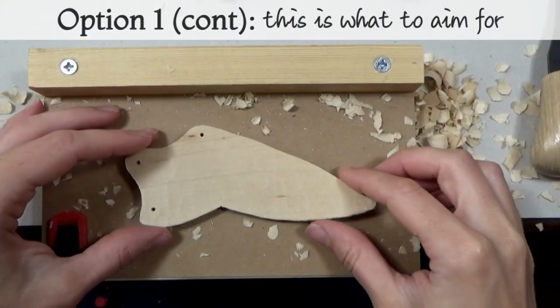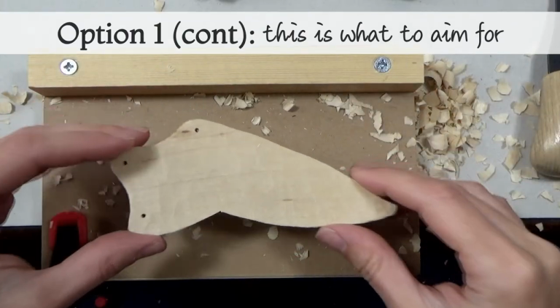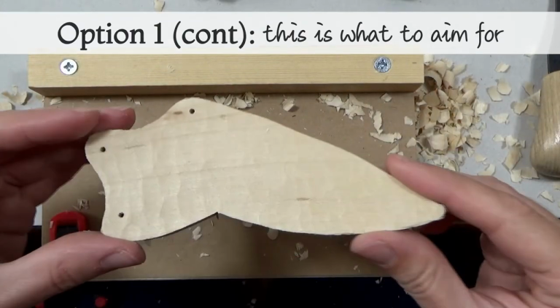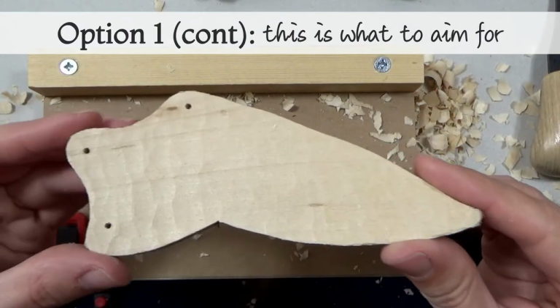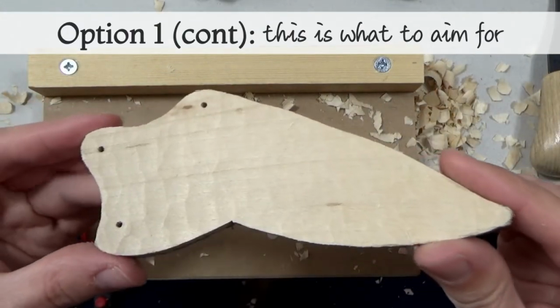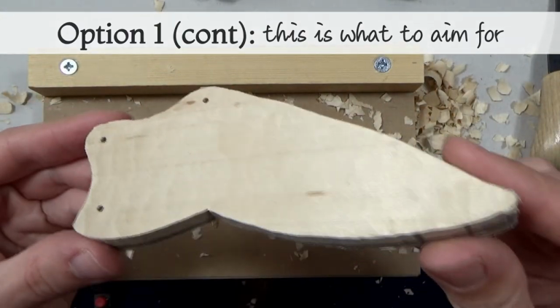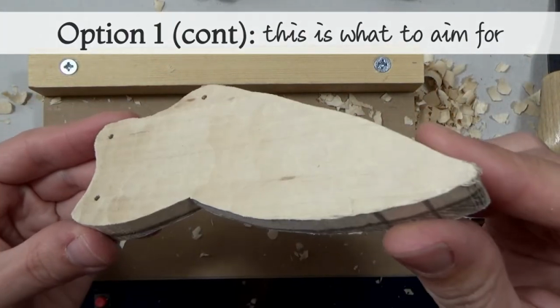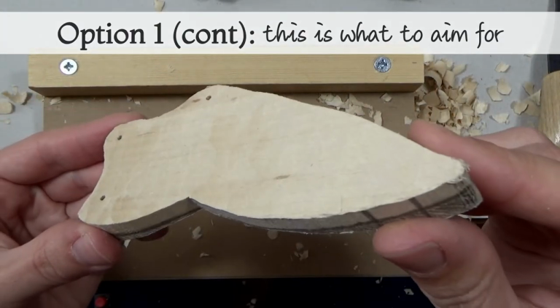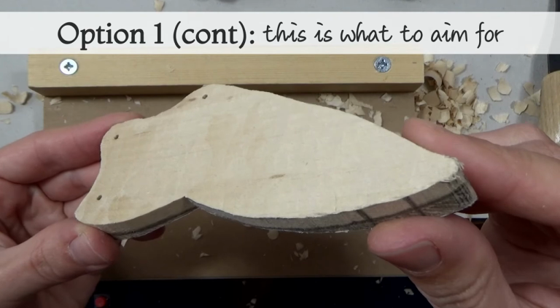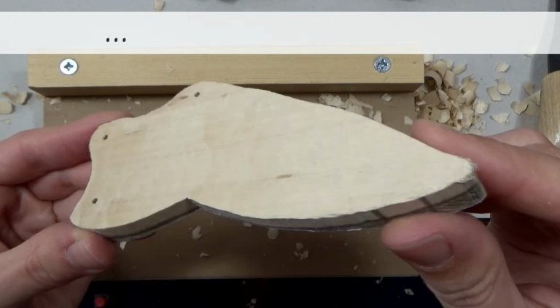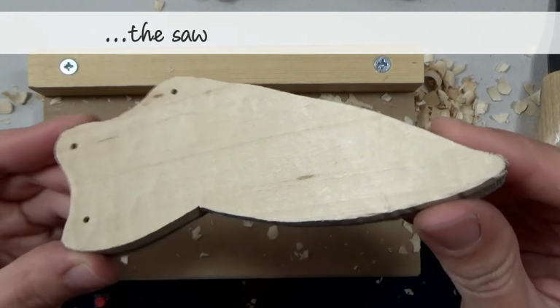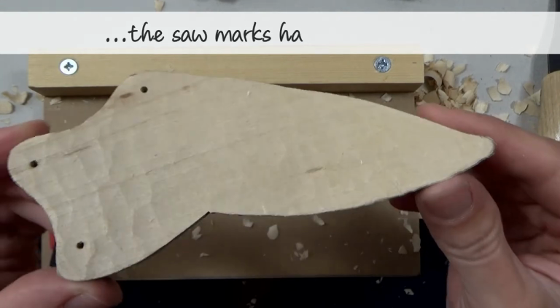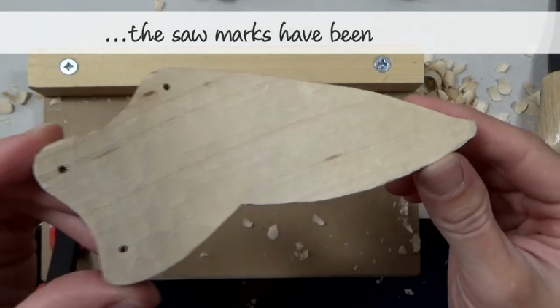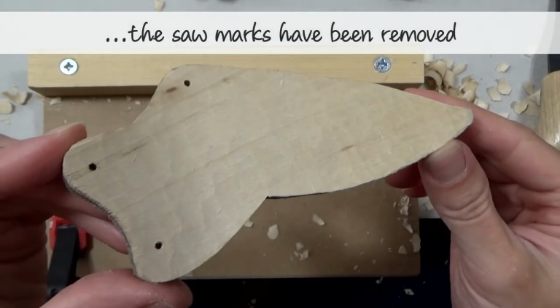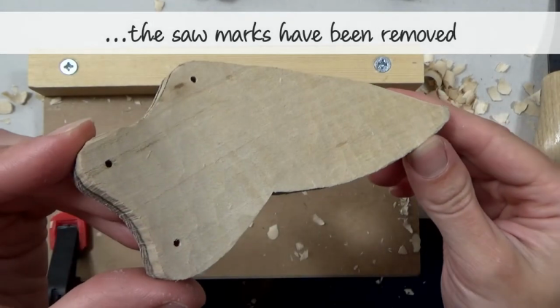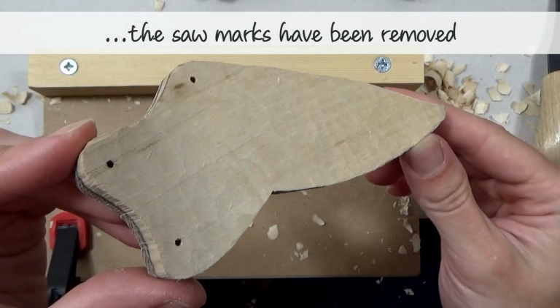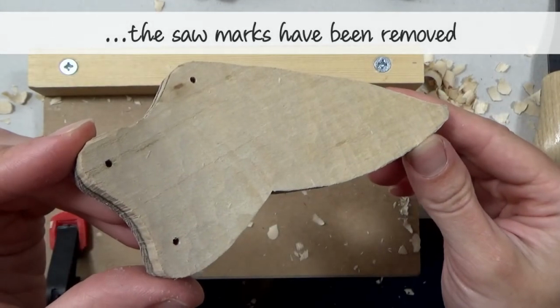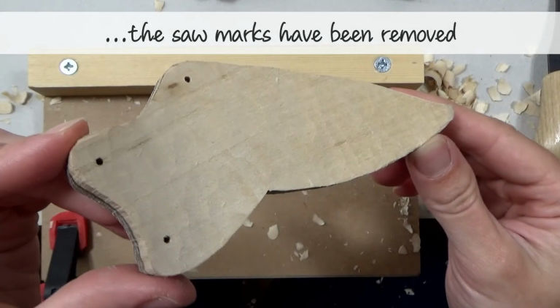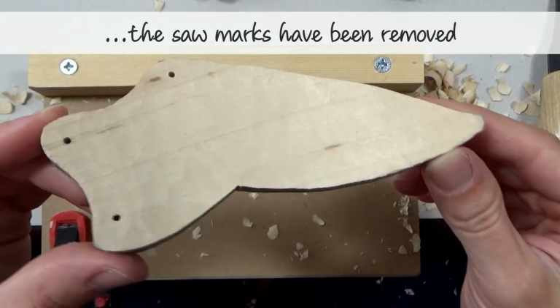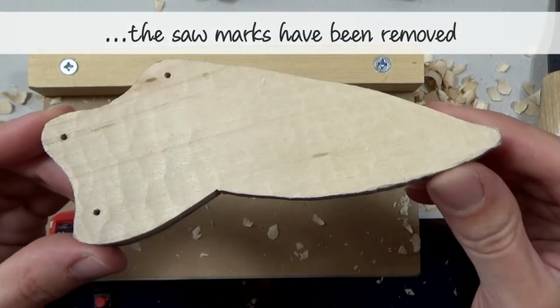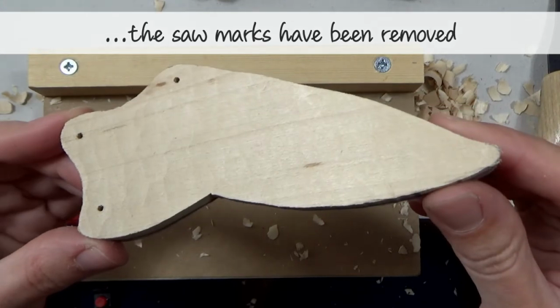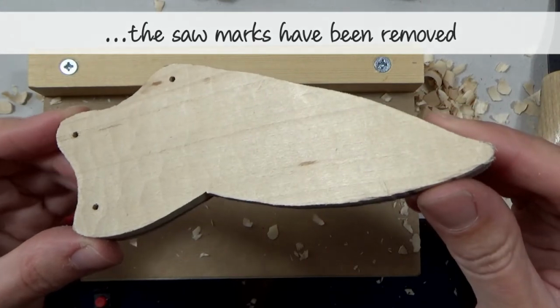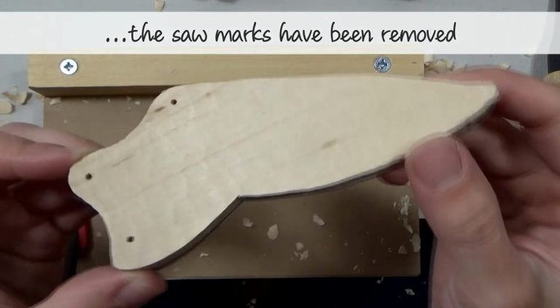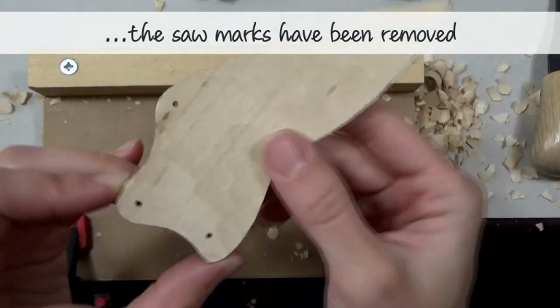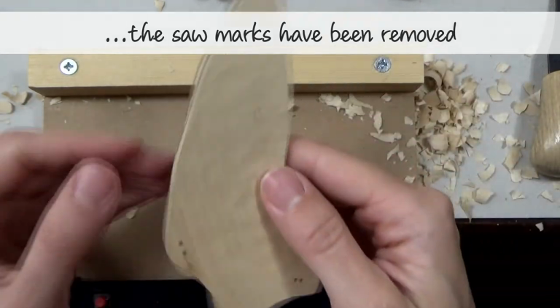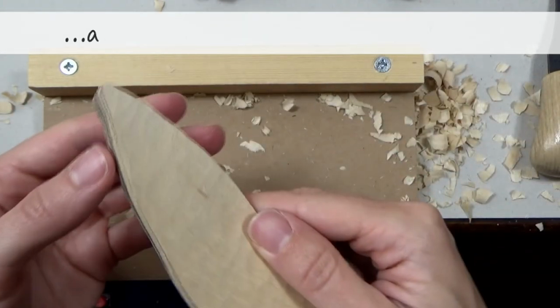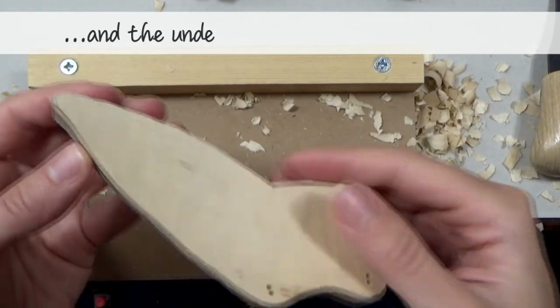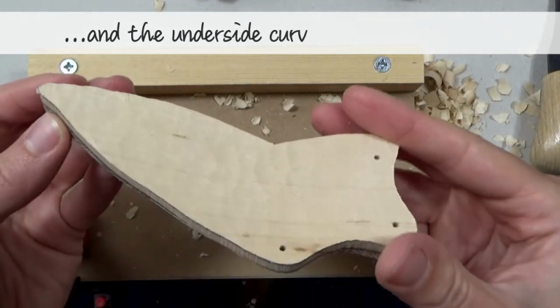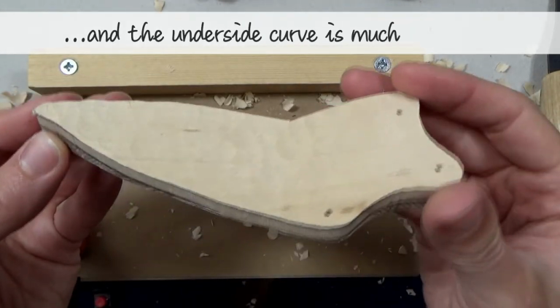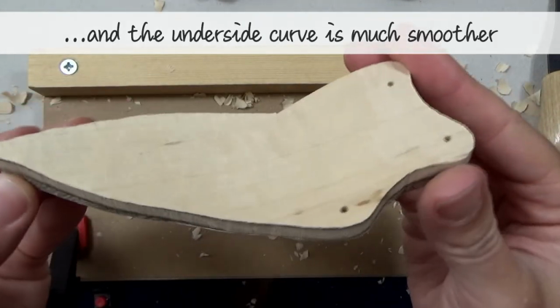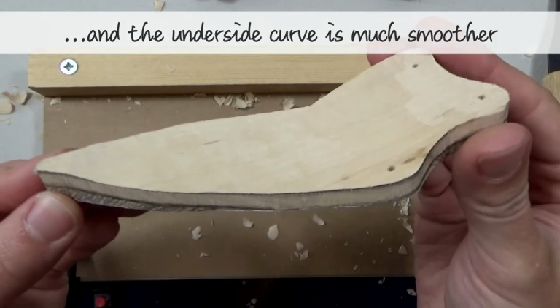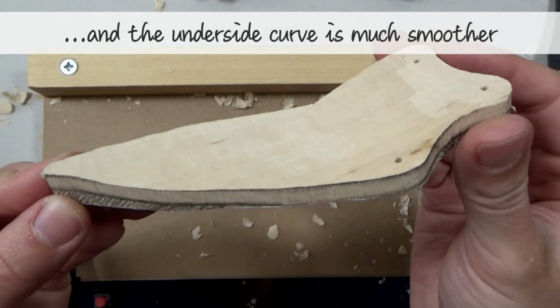This is what we're aiming for. The saw marks on the underside have been removed, and the underside curve is much smoother than it was before.